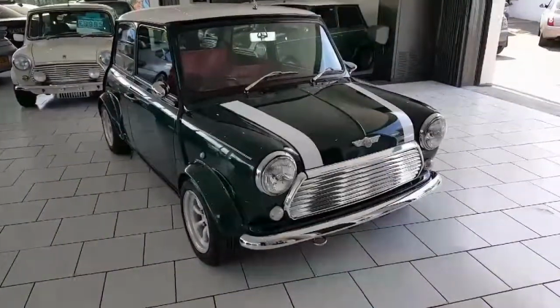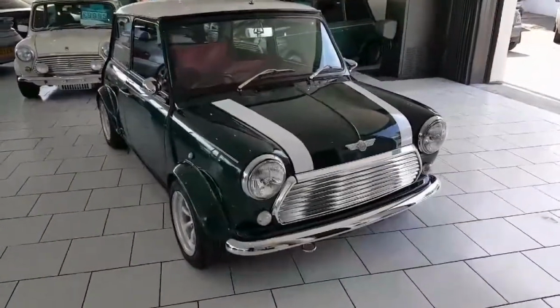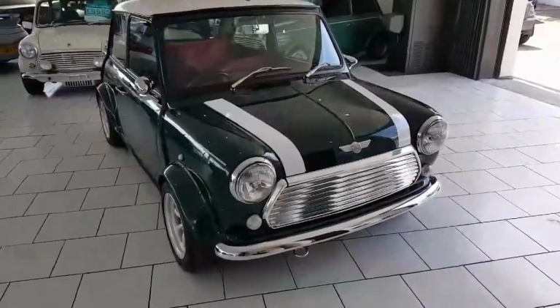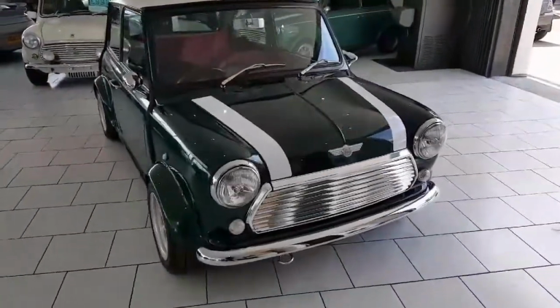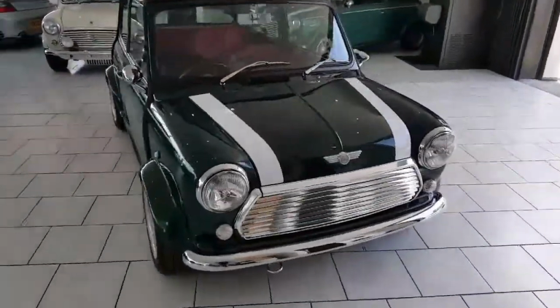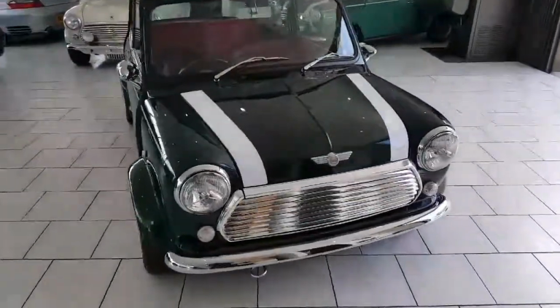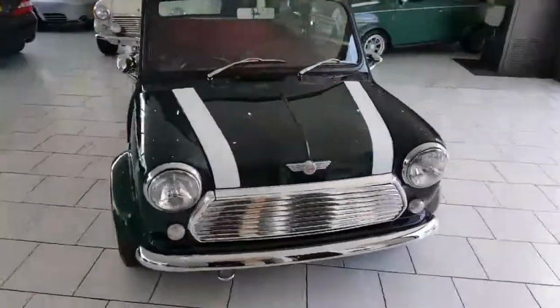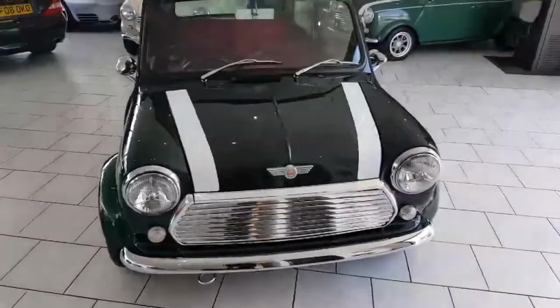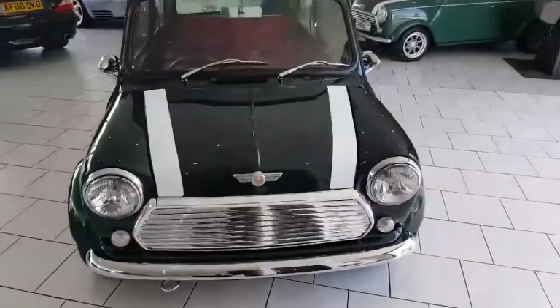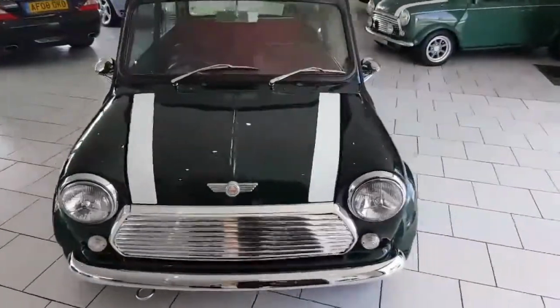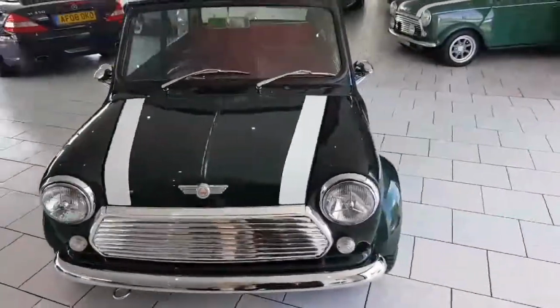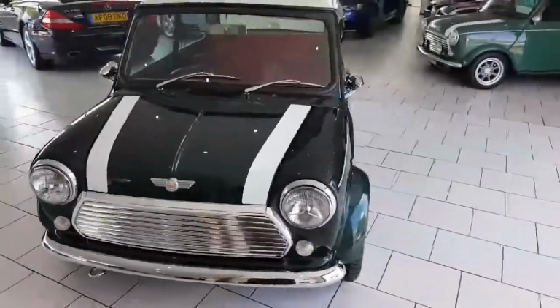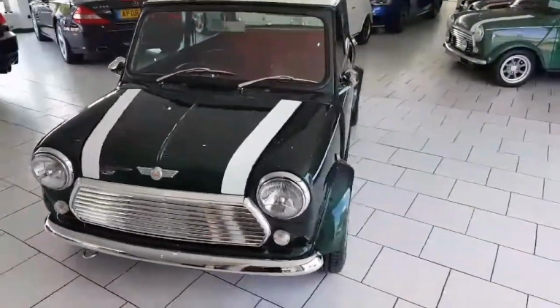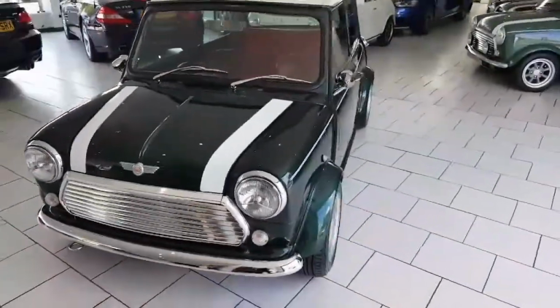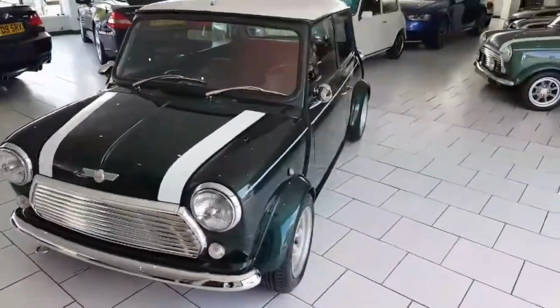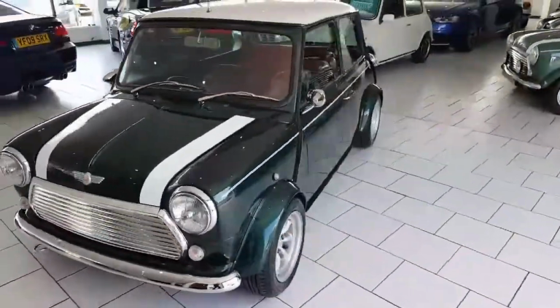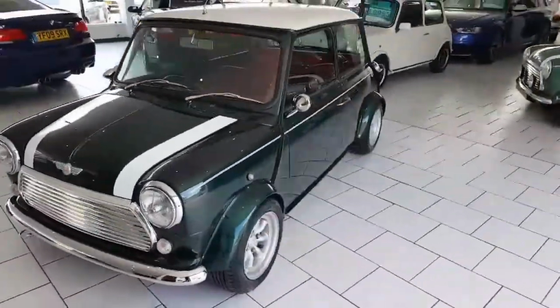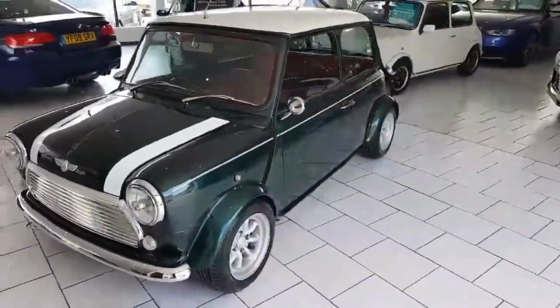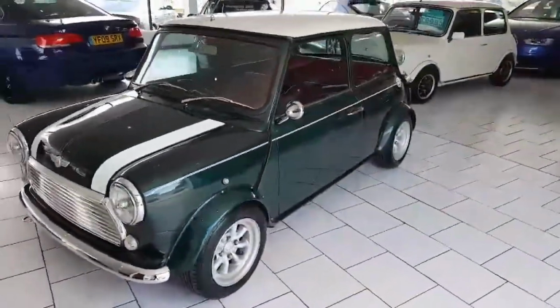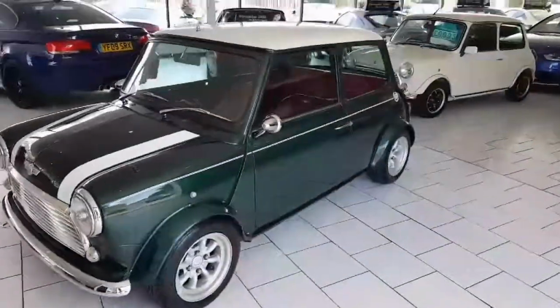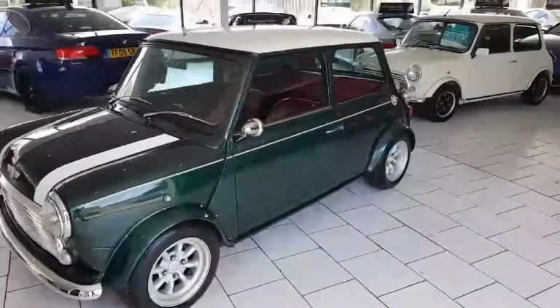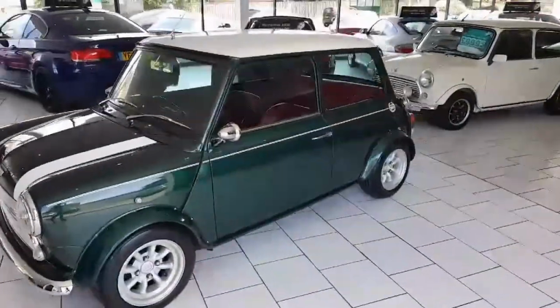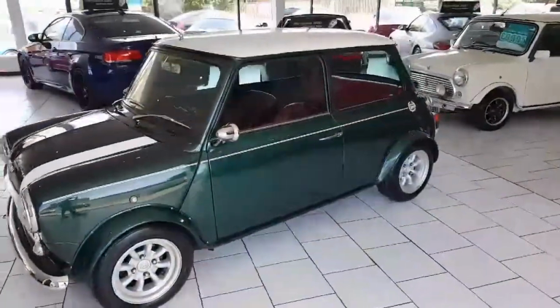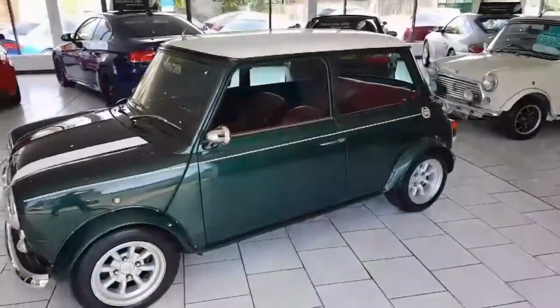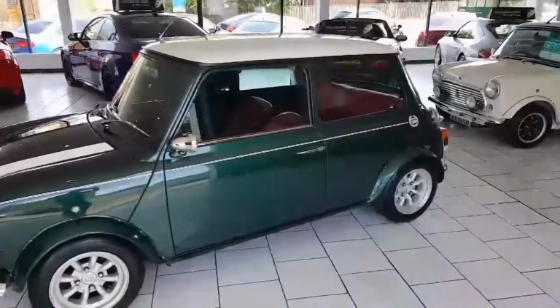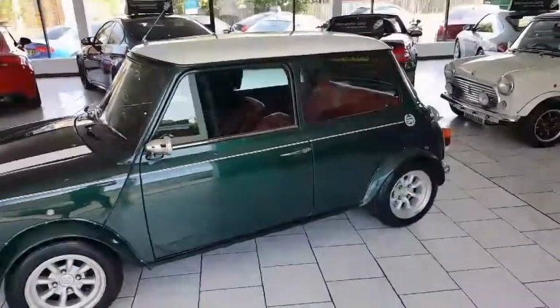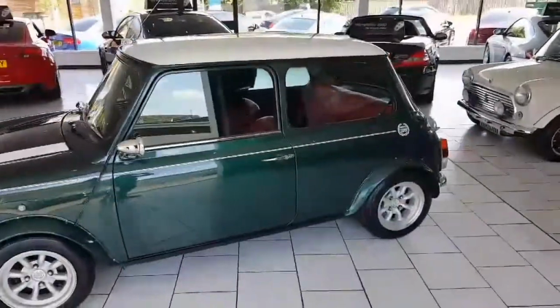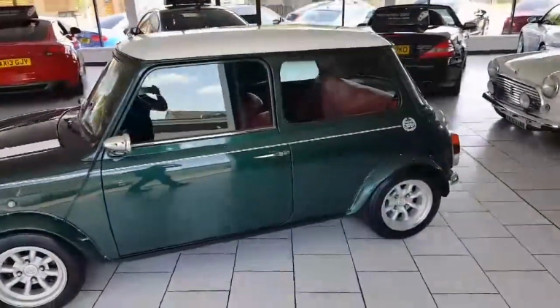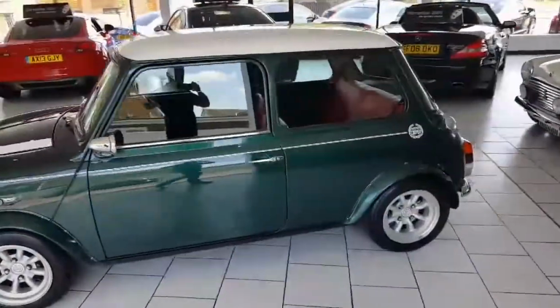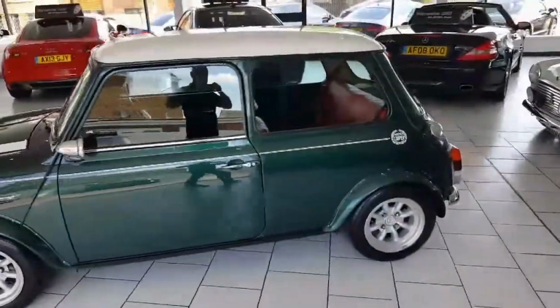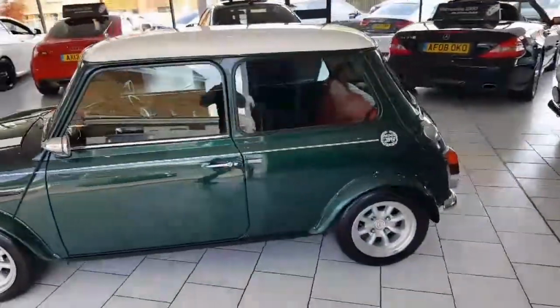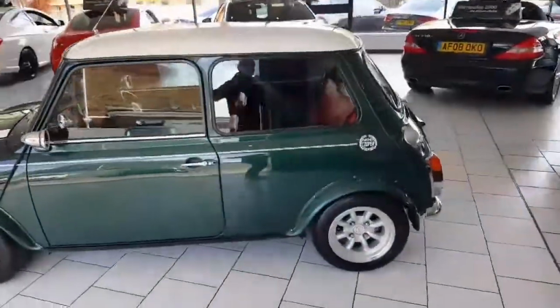On delivery, this lovely little Mini will come fully UK registered with 12 months MOT and serviced. This car is a must see.